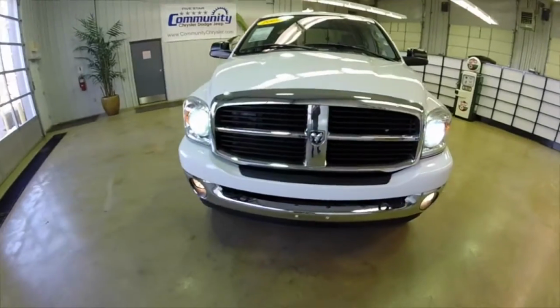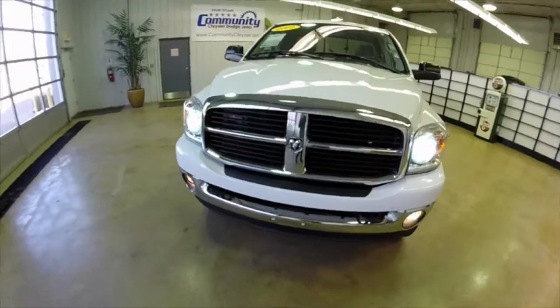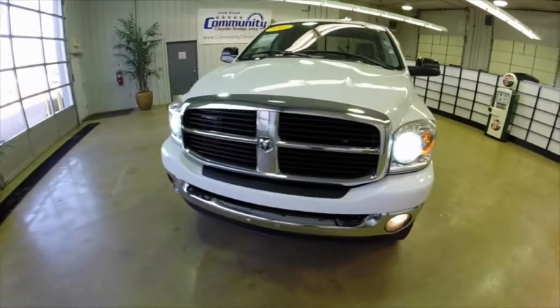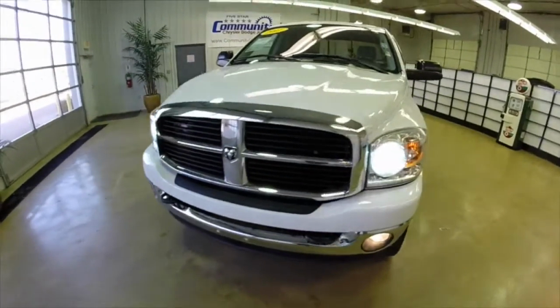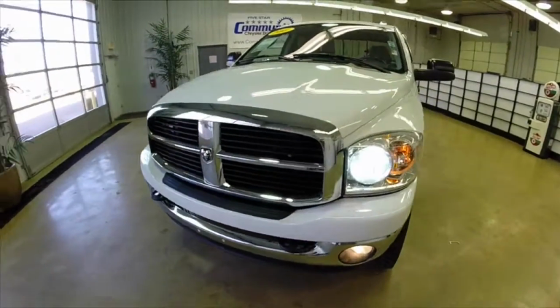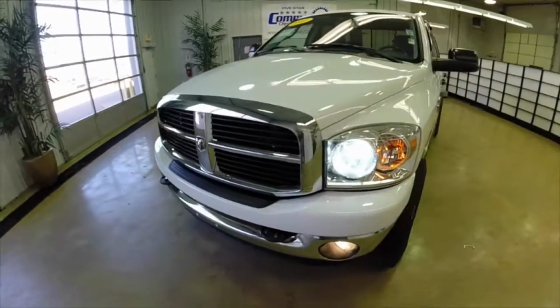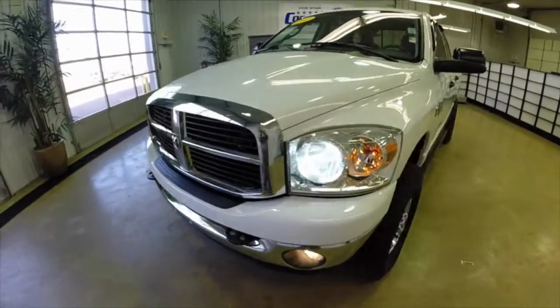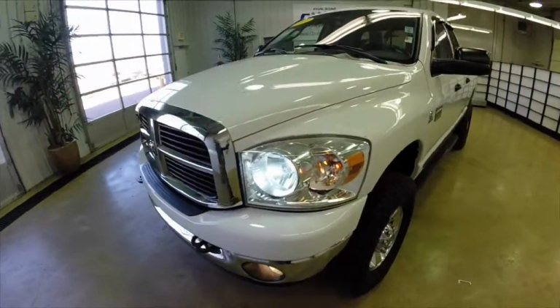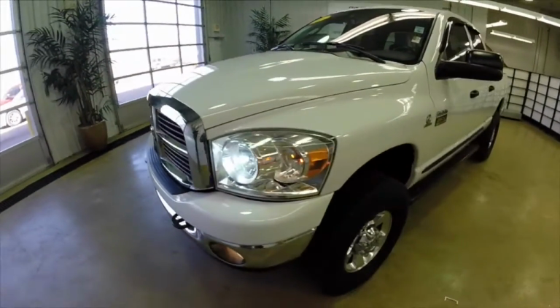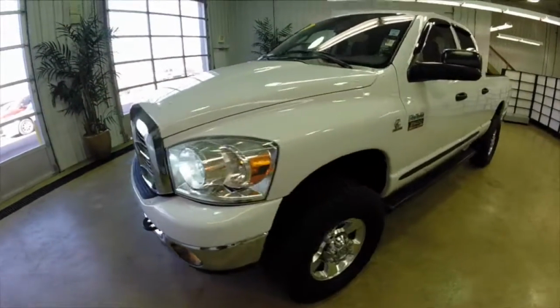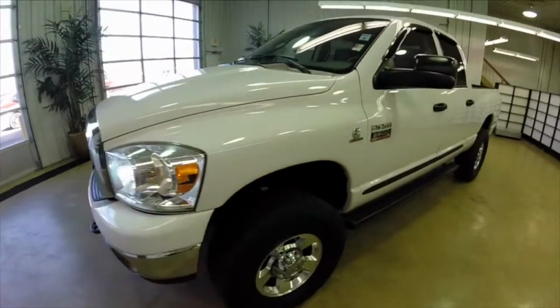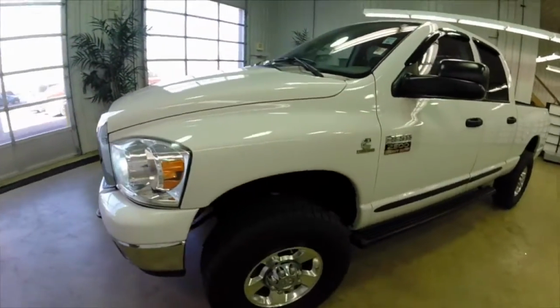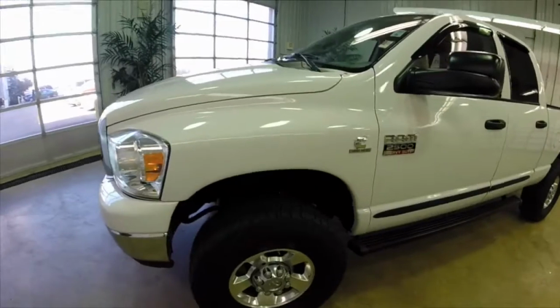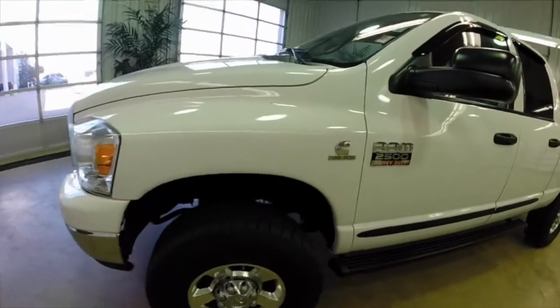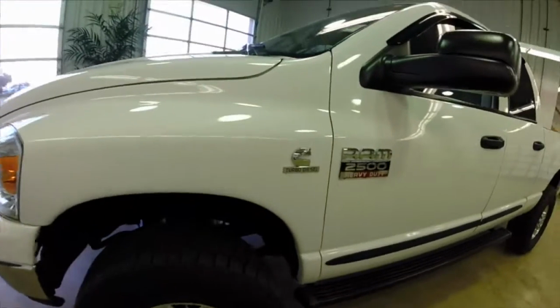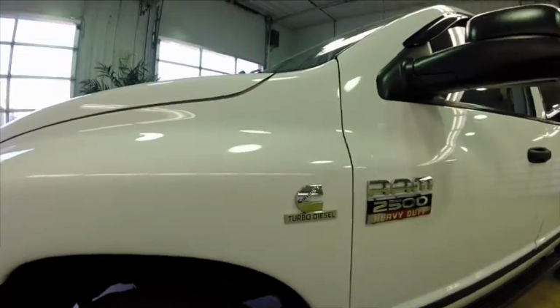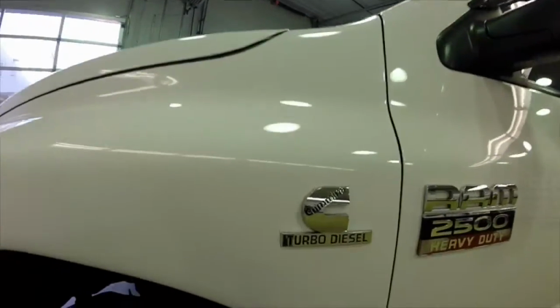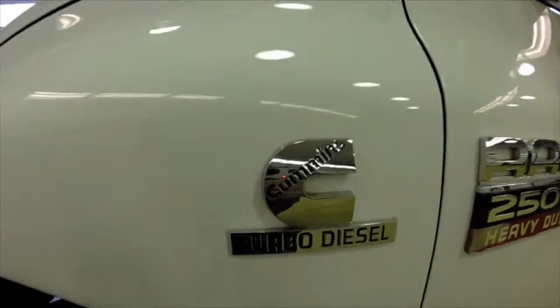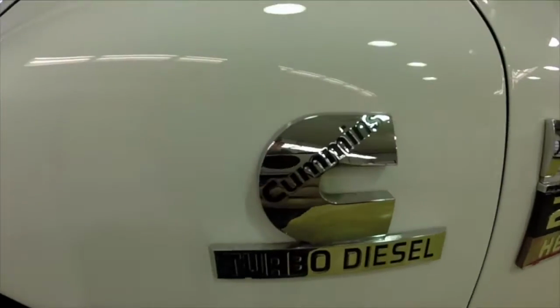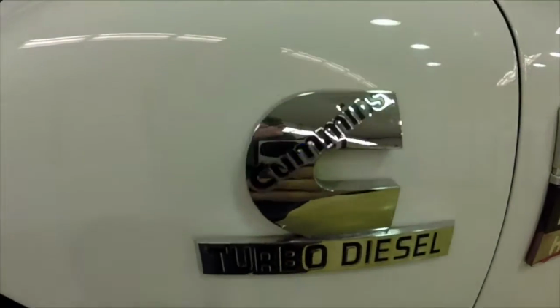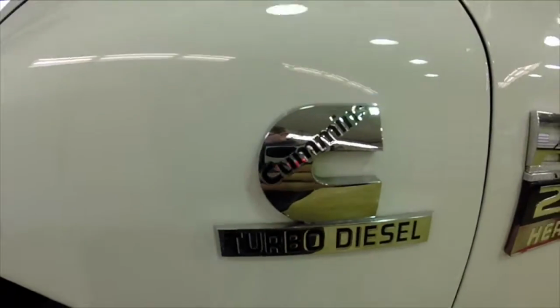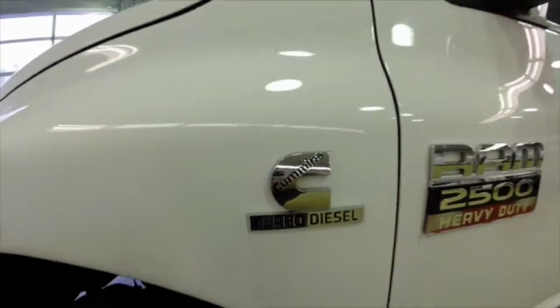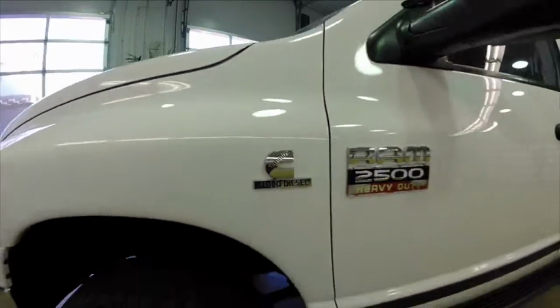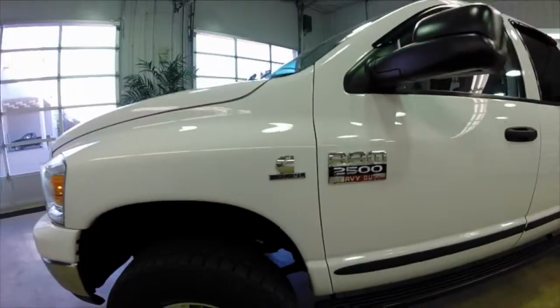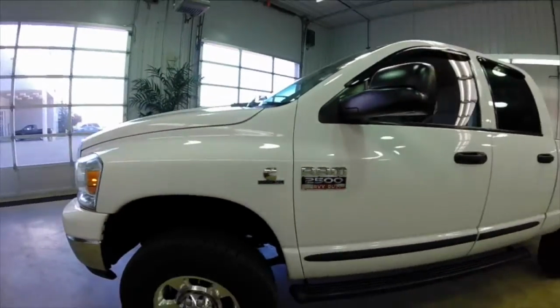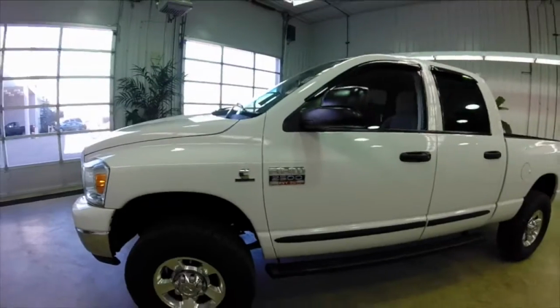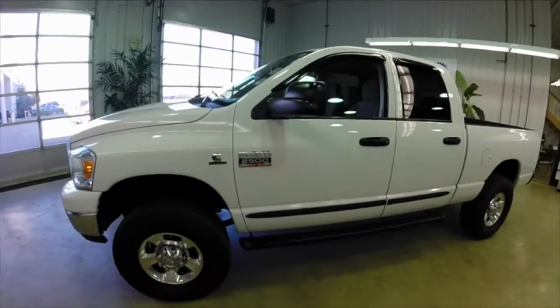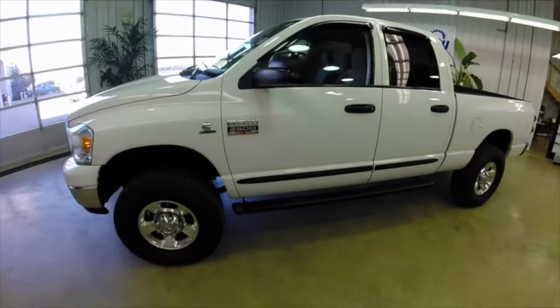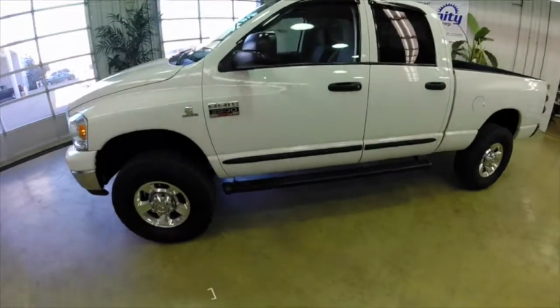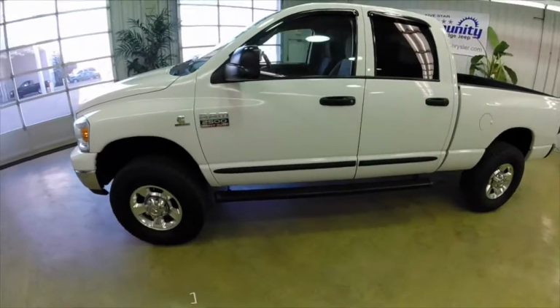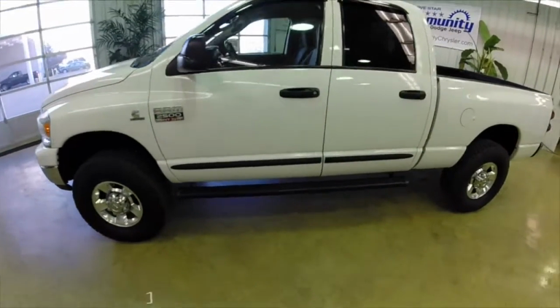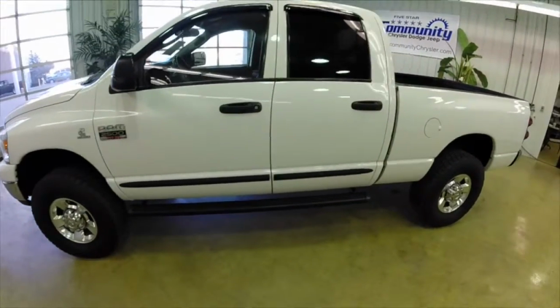Hello everyone, today we're going to take a quick walk around and look at this 2007 Dodge Ram 2500 HD. This will be a quick walk around to give you a little bit more information and a little bit more detail about this vehicle.